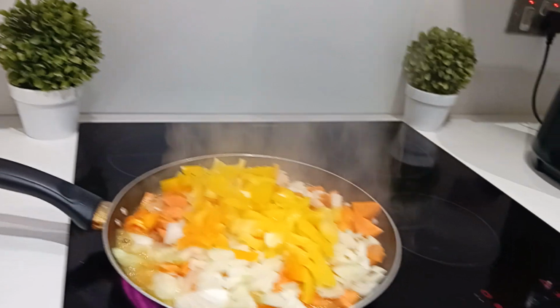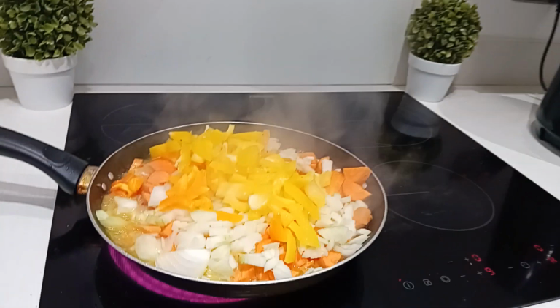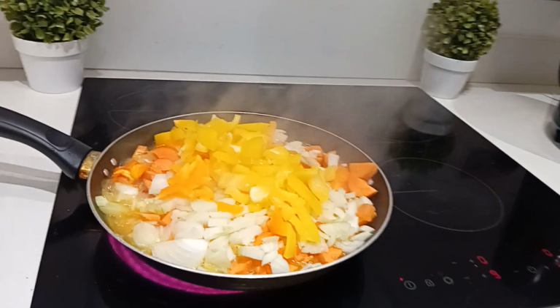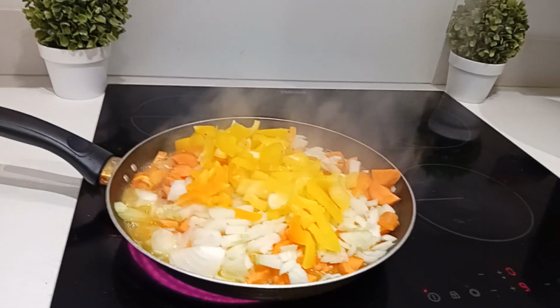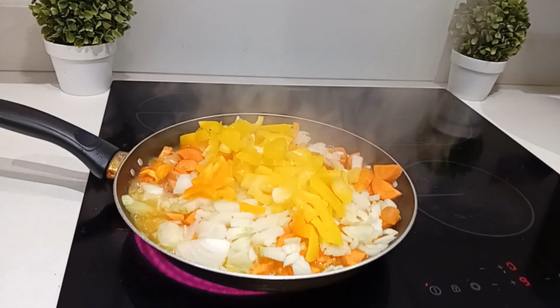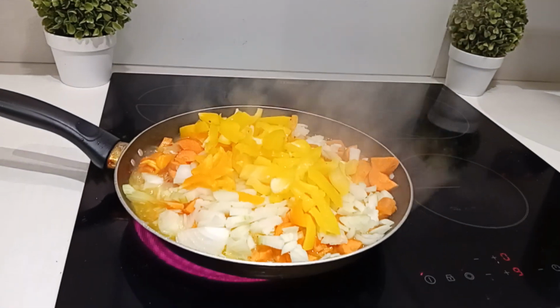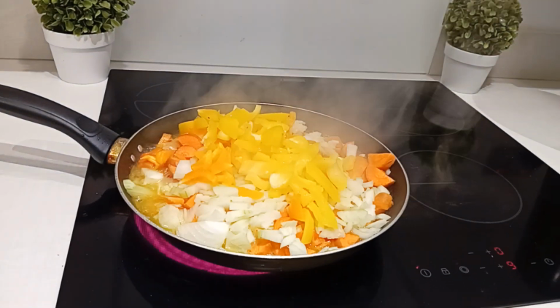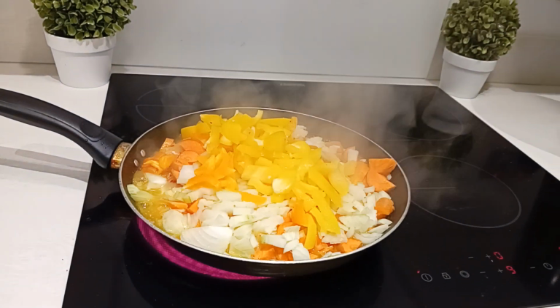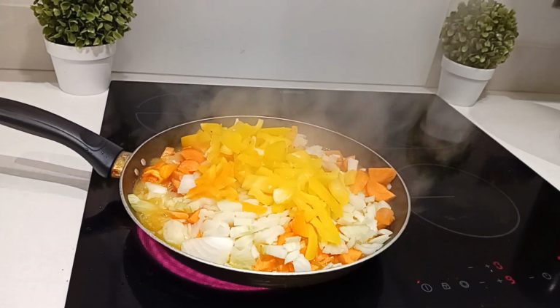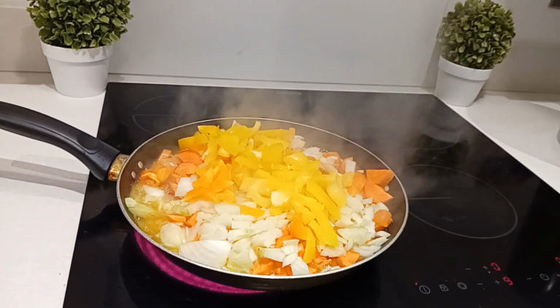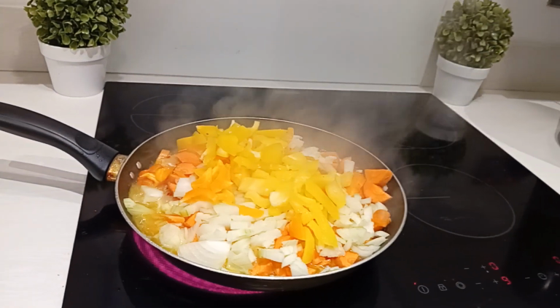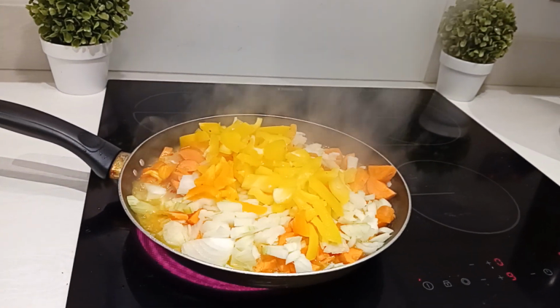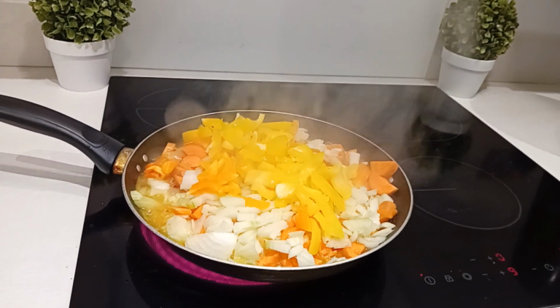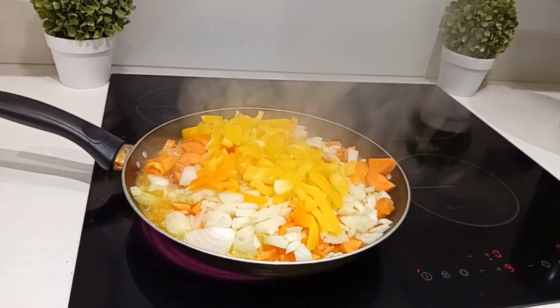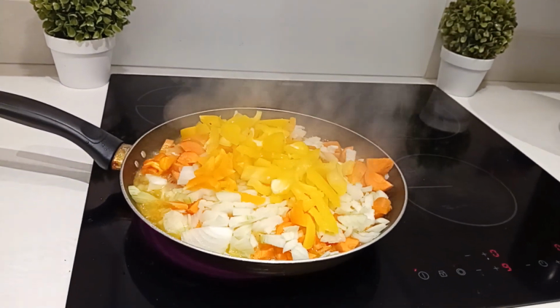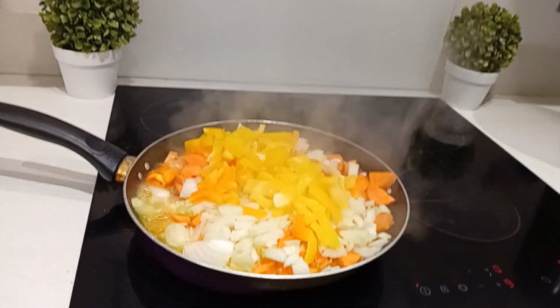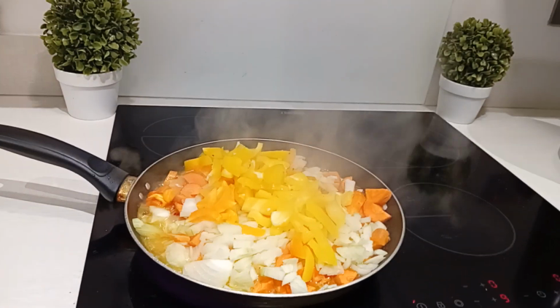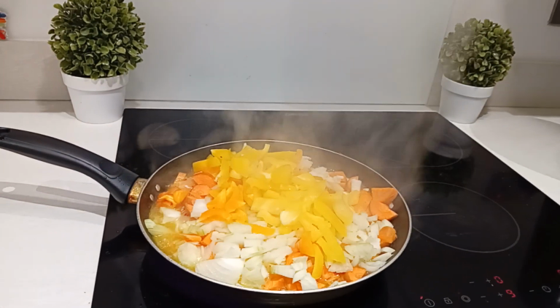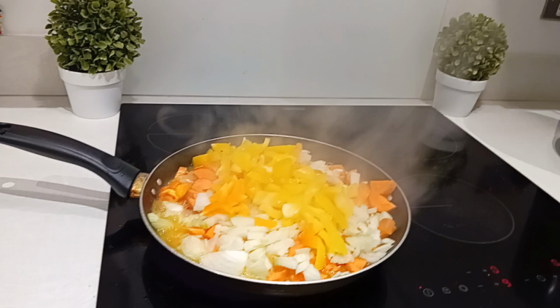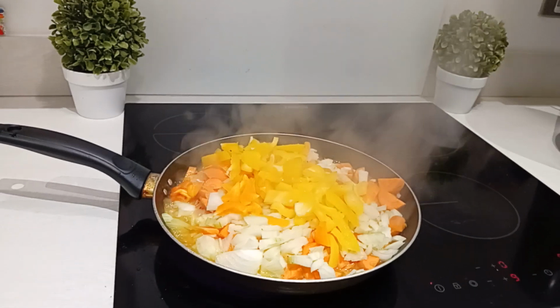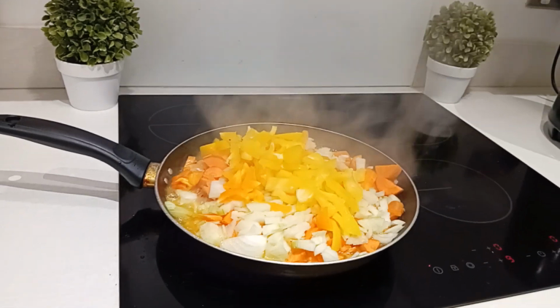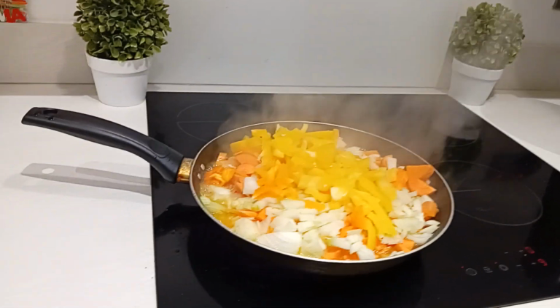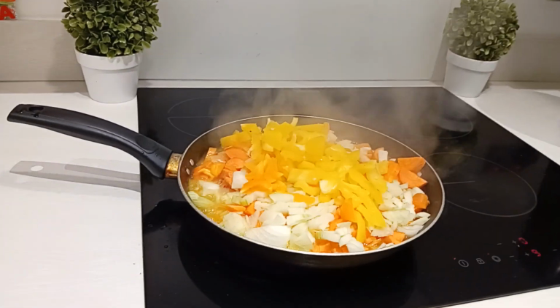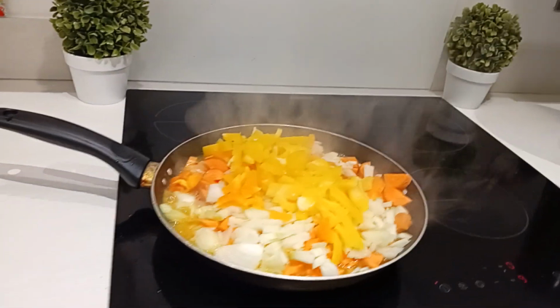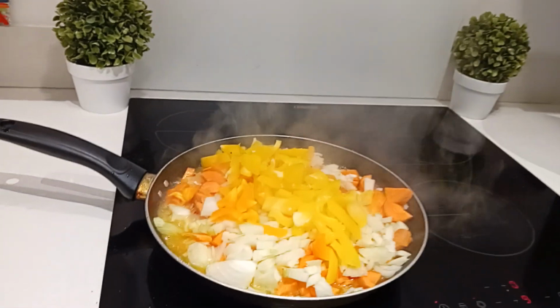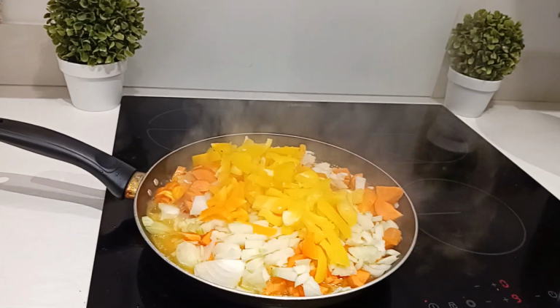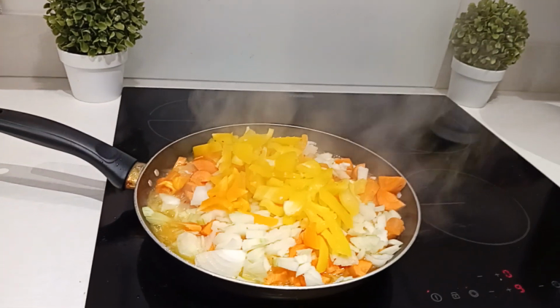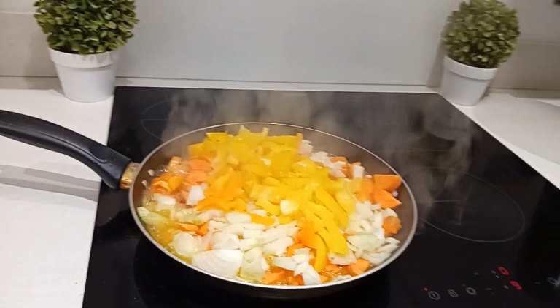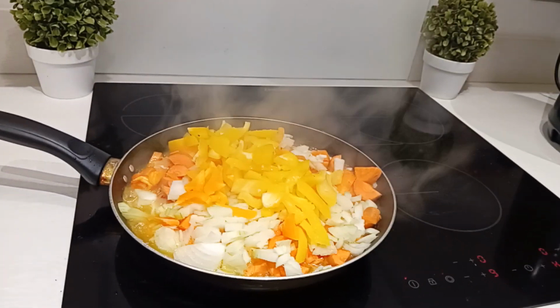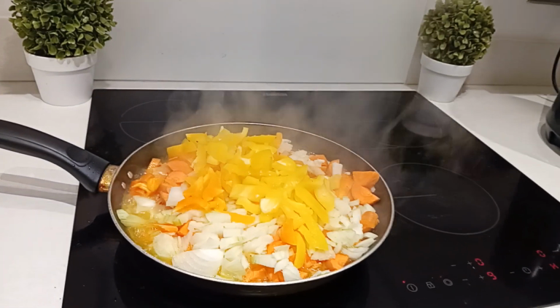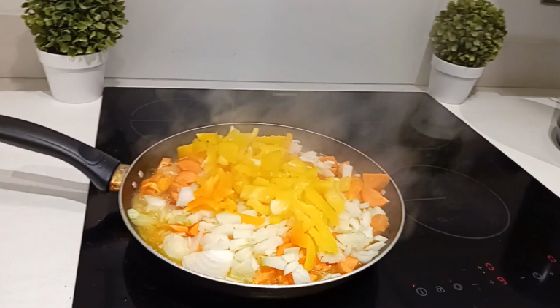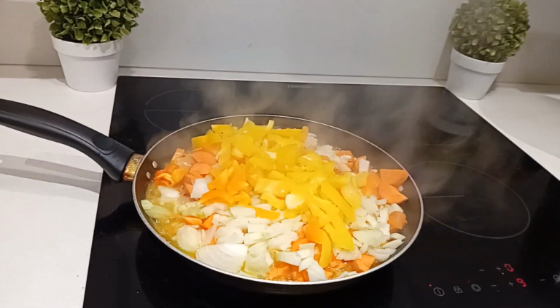Hello everyone, good afternoon, good day, good evening — depends on the time you come across this video — good morning to you all. How you all doing? Happy weekend to everyone.